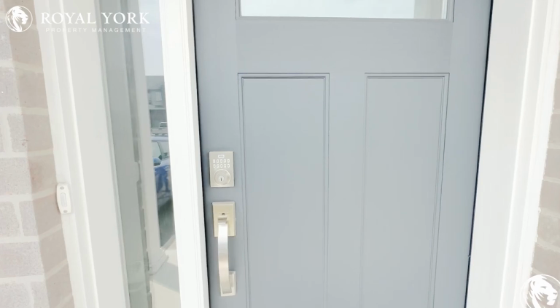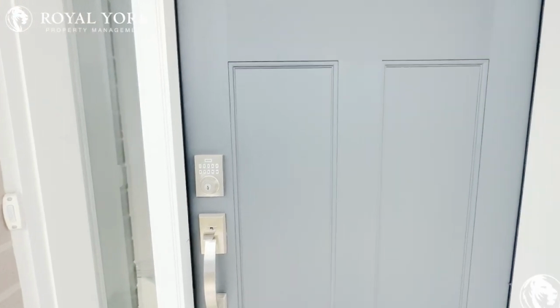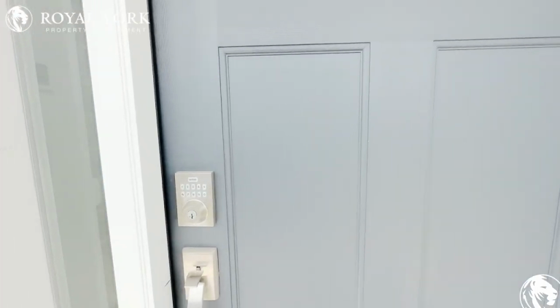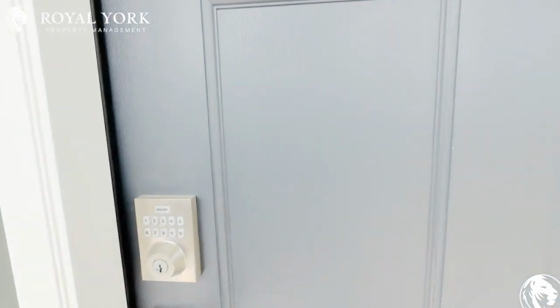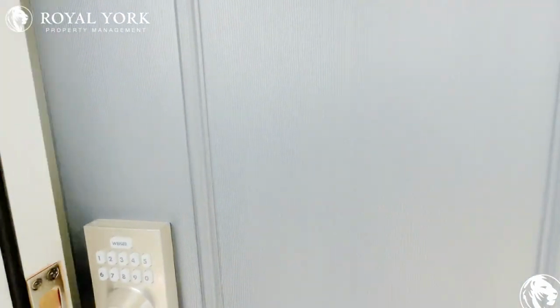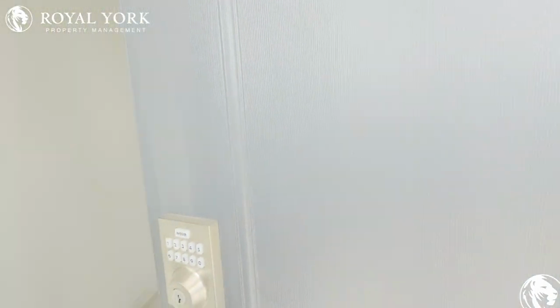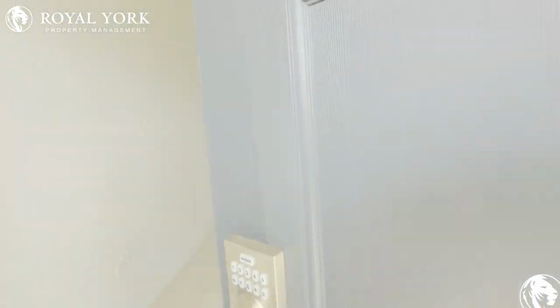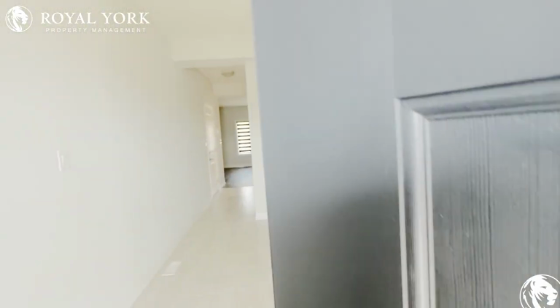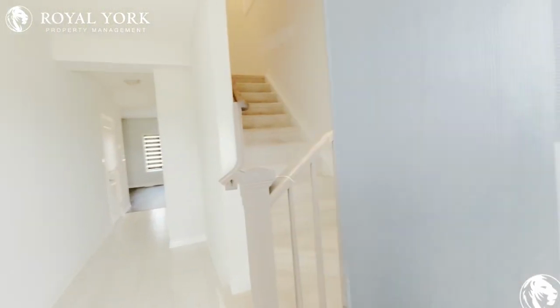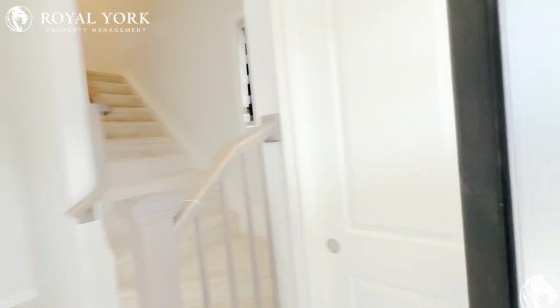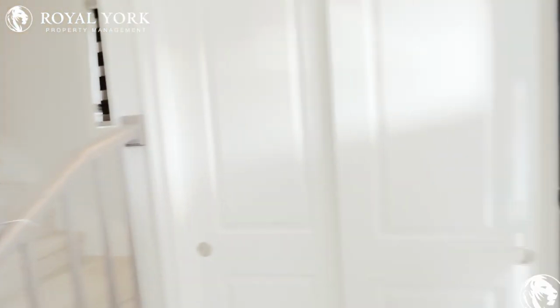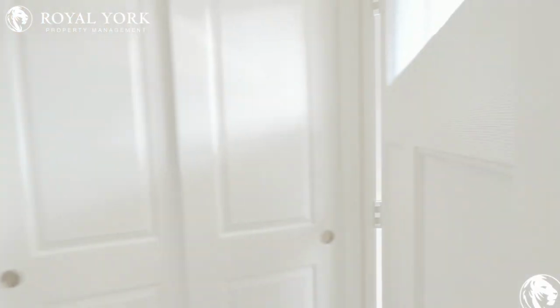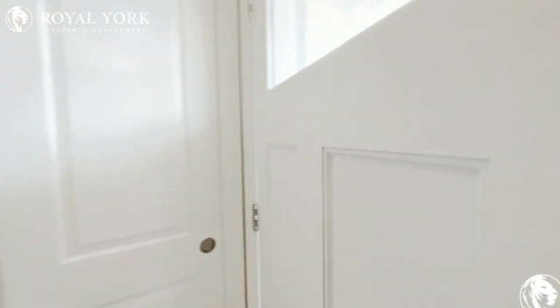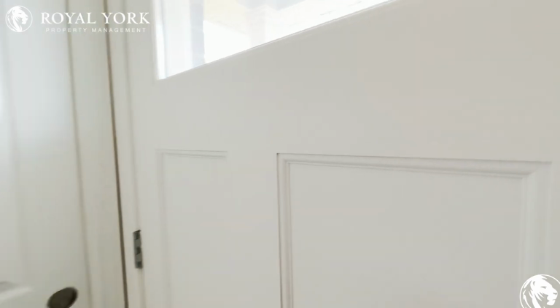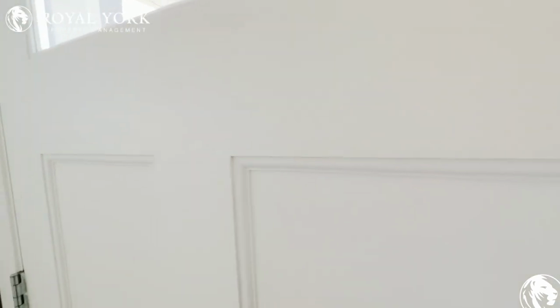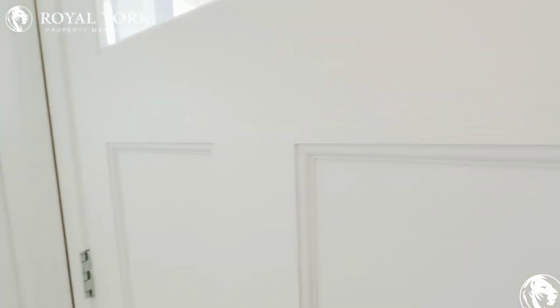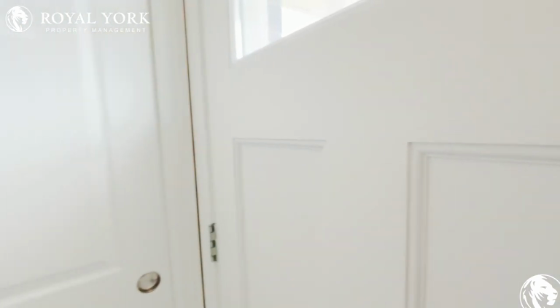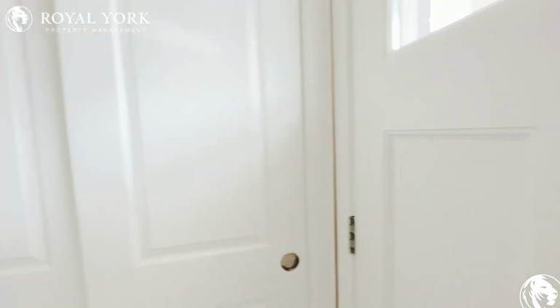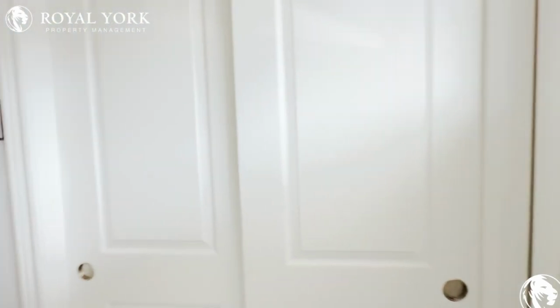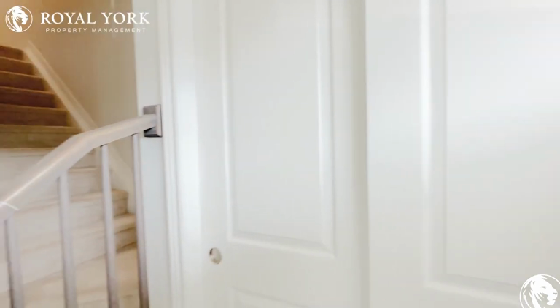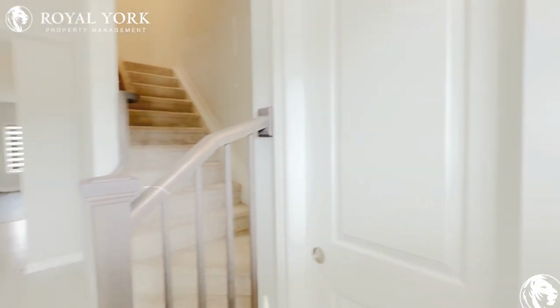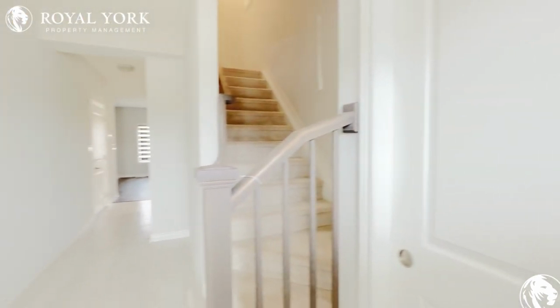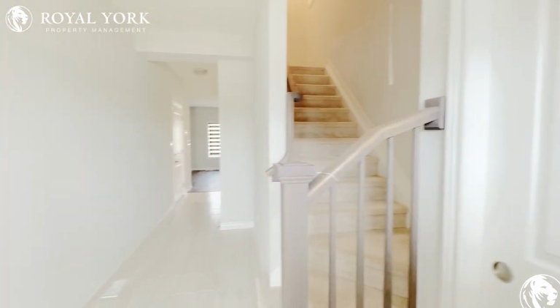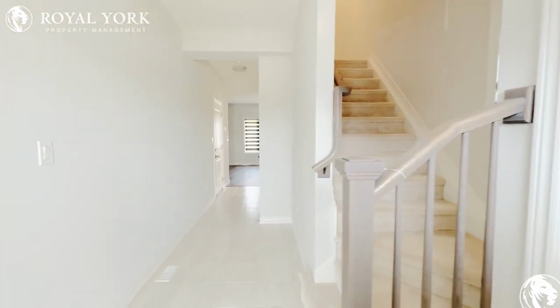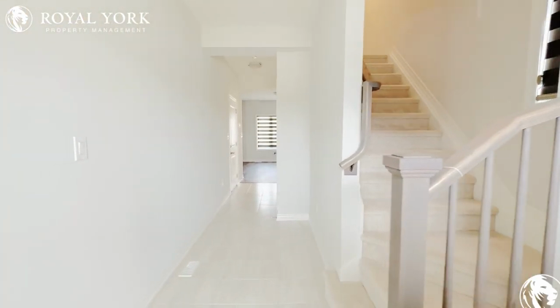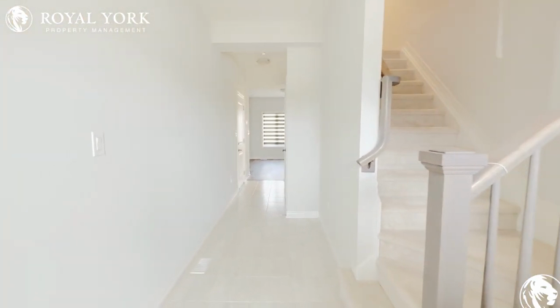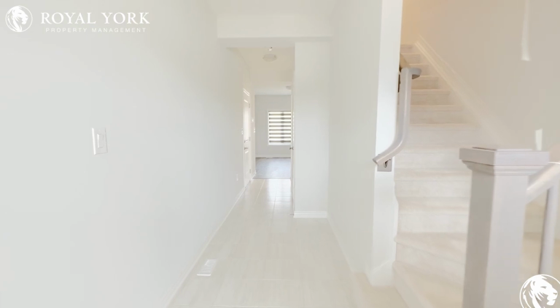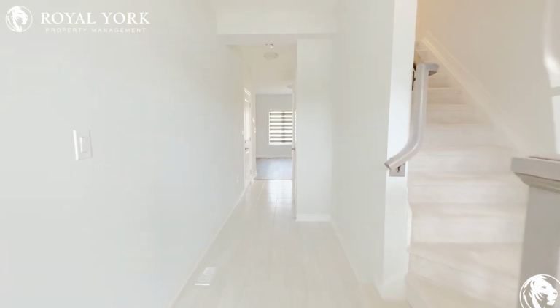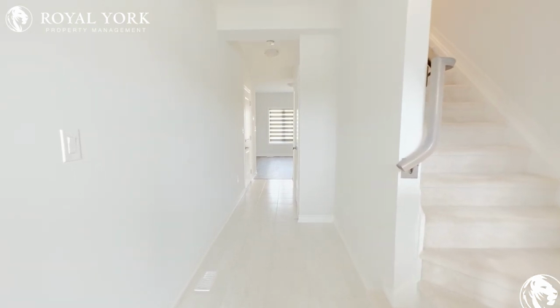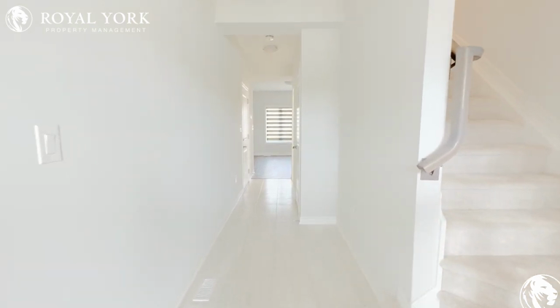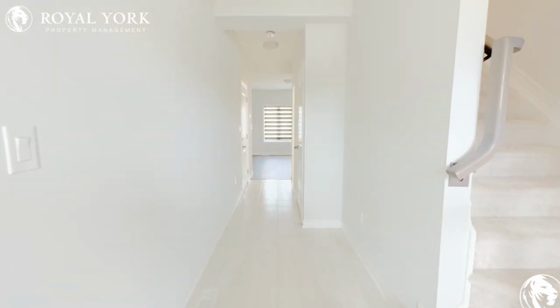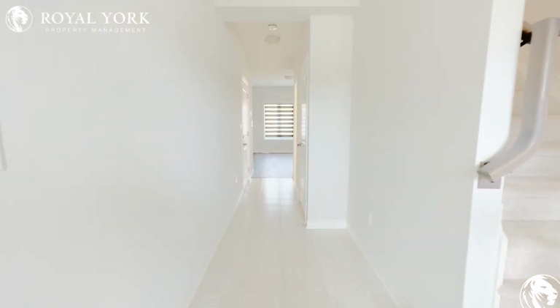Hello and welcome to 106 Sycamore Street in Welland. This is a three-bedroom, two-and-a-half bathroom townhouse for rent exclusively by Royal York Property Management.